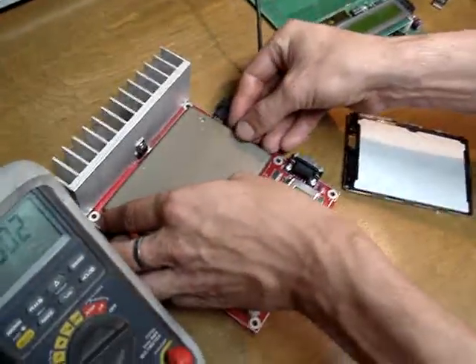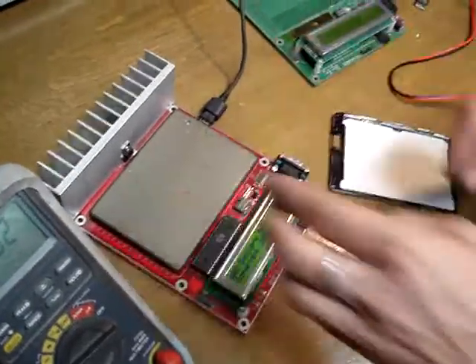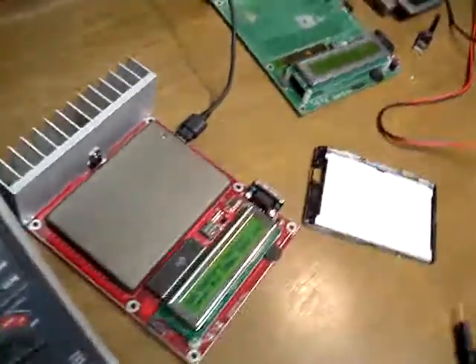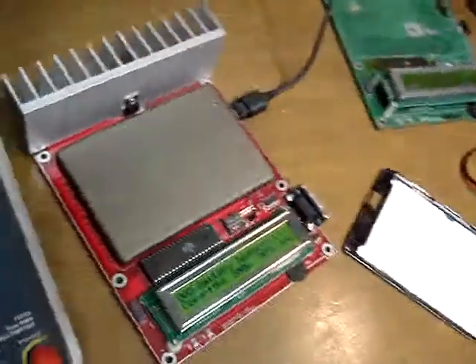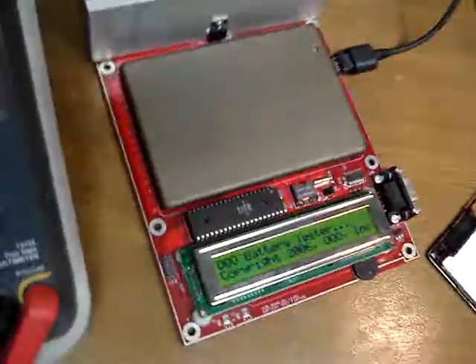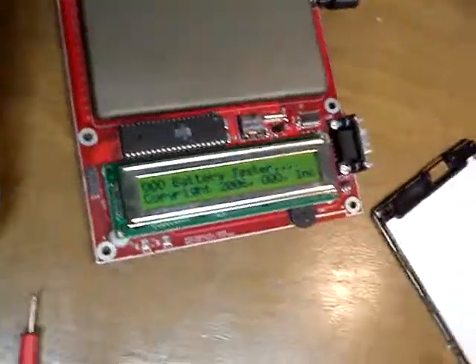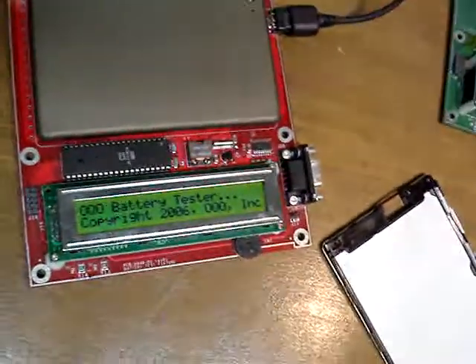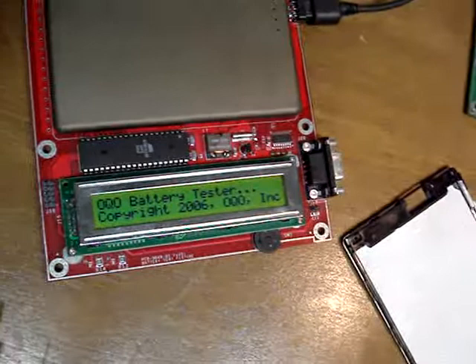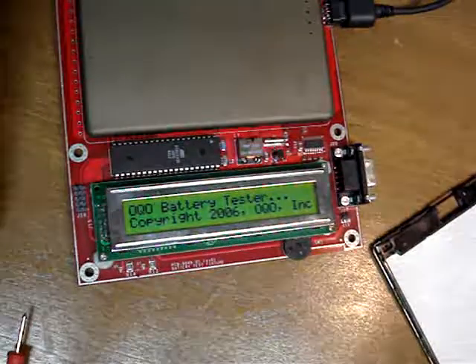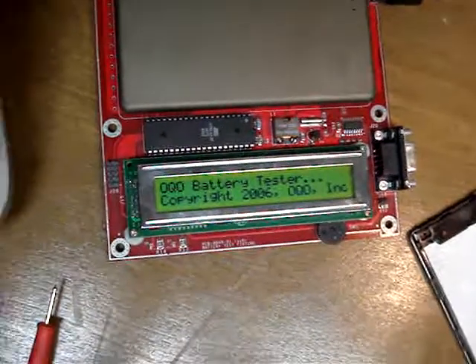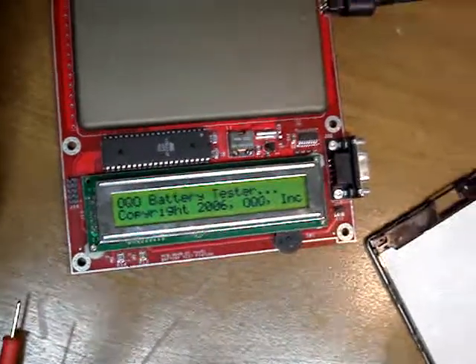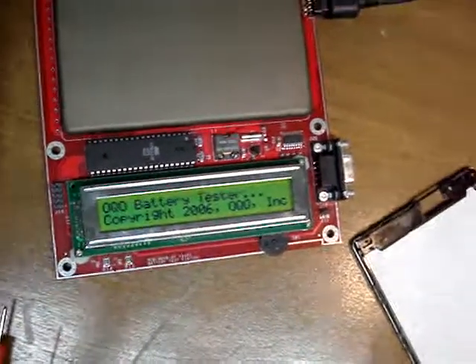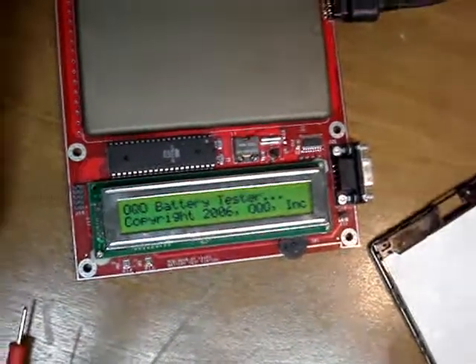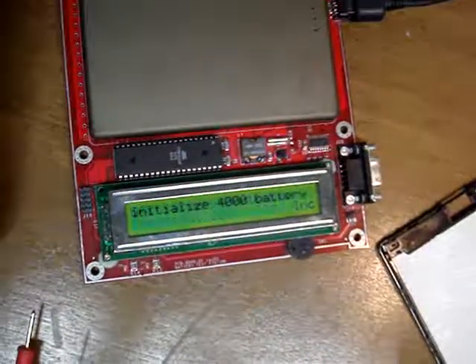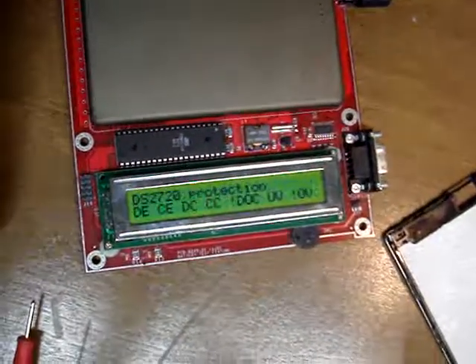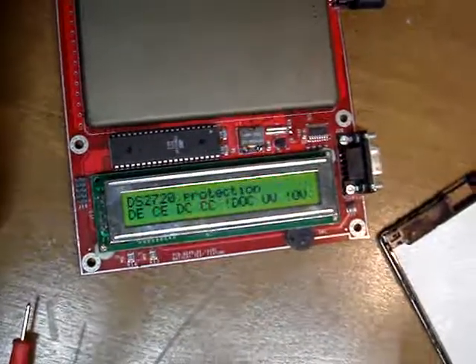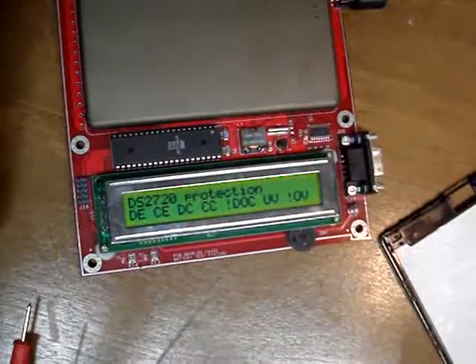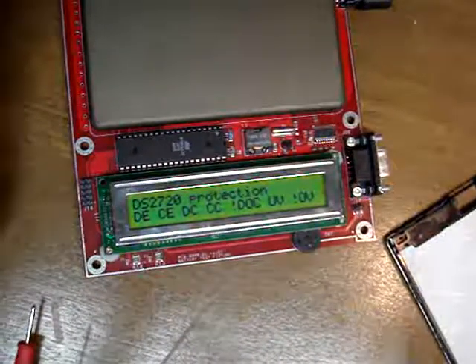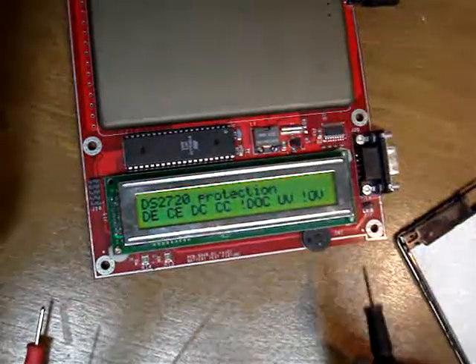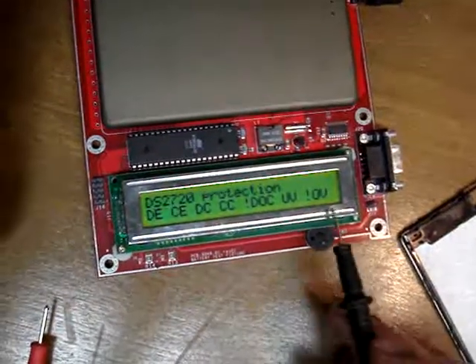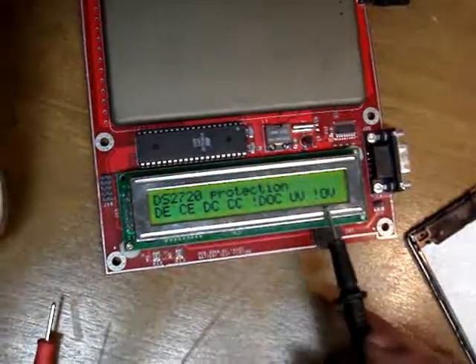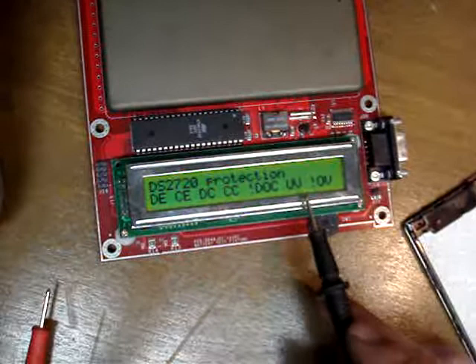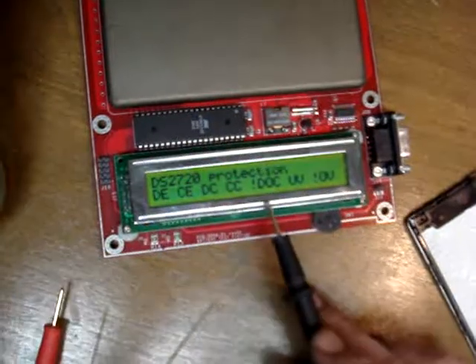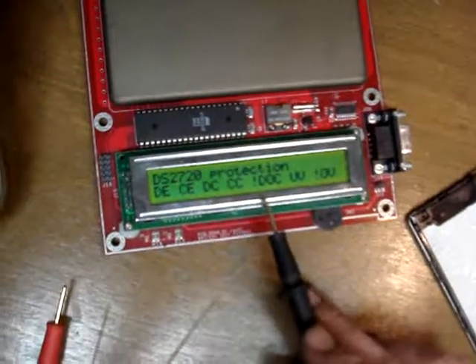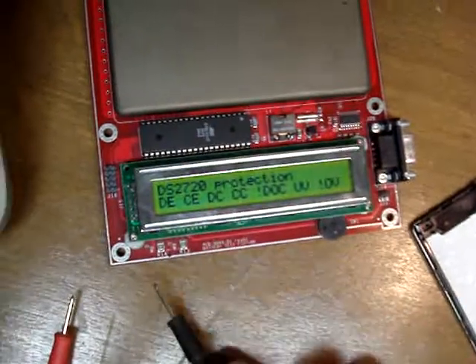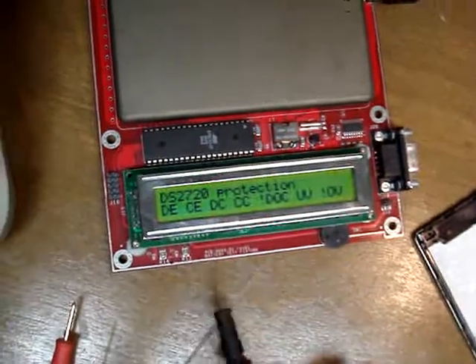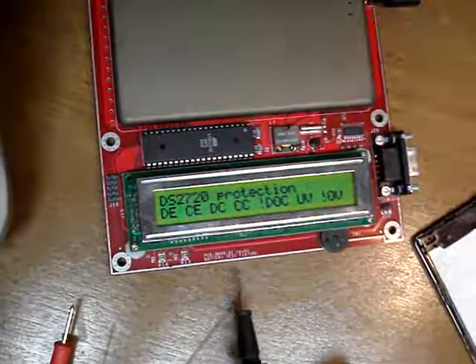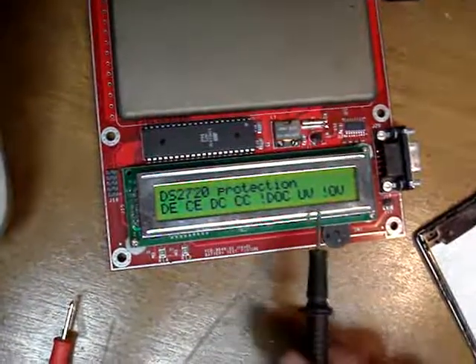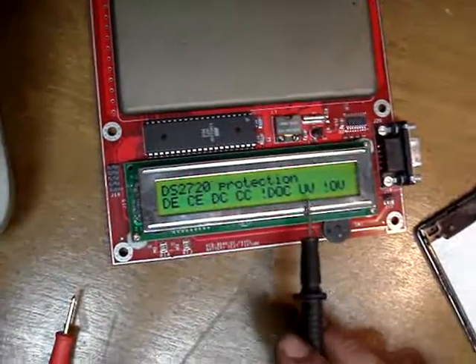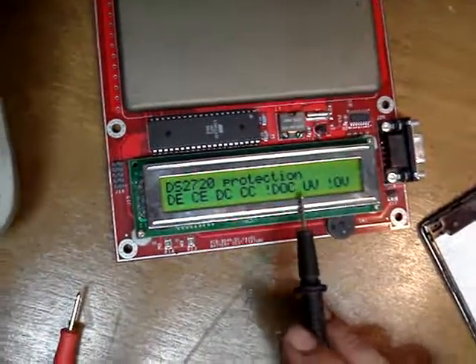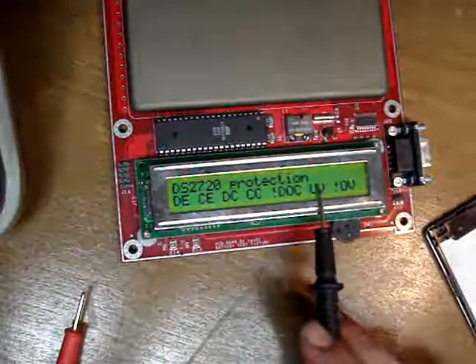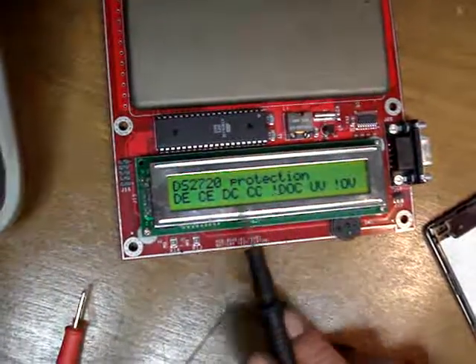It's going to run through a number of screens here. It's checking the battery type — over voltage protection is on, under voltage is instant and not on.